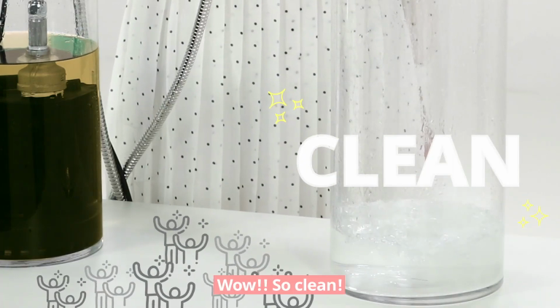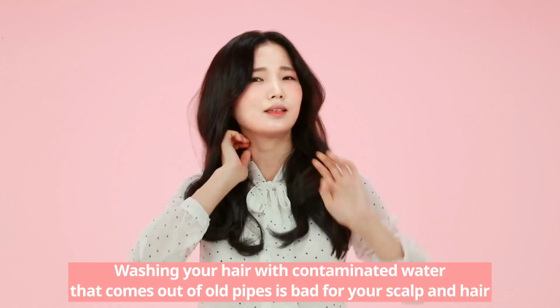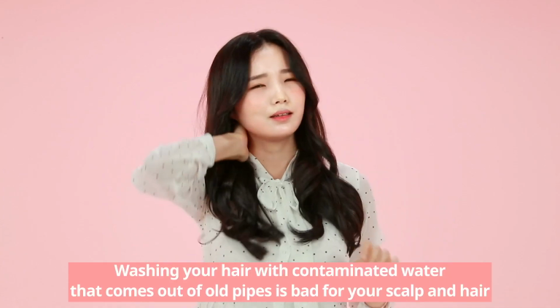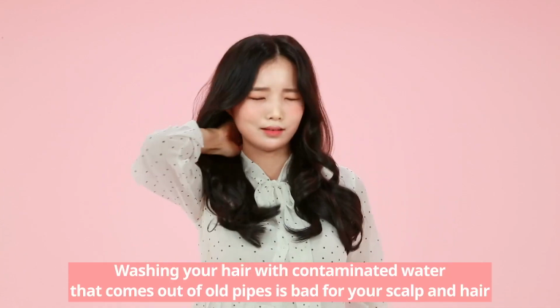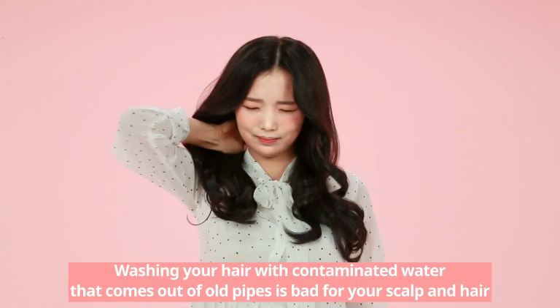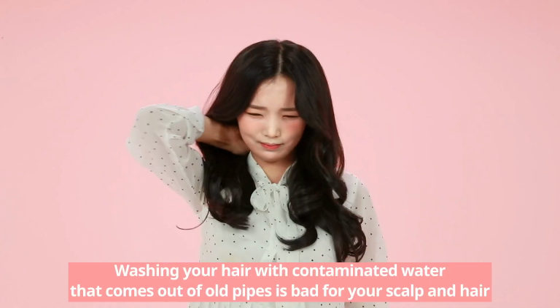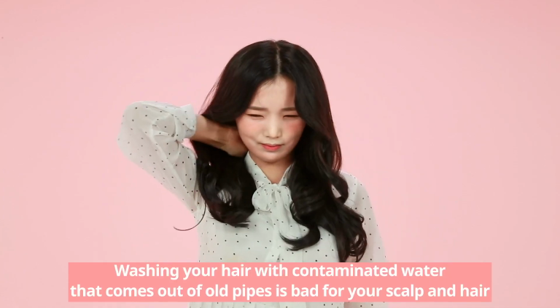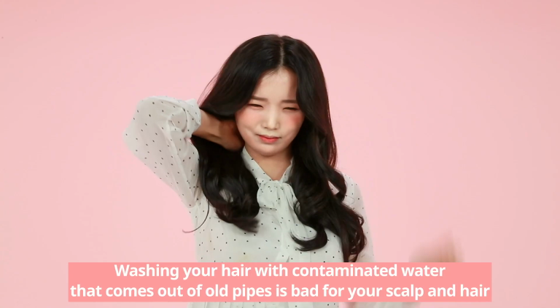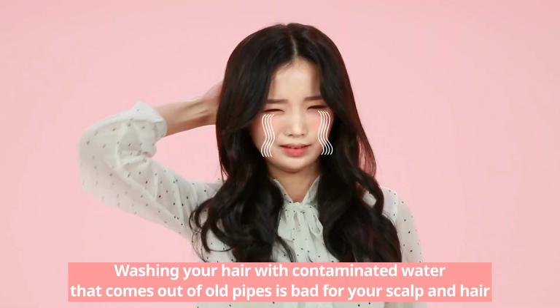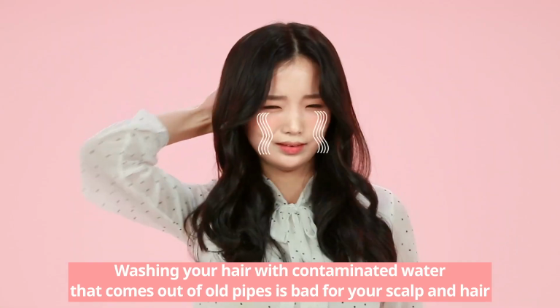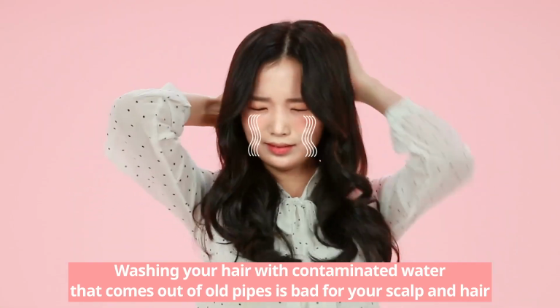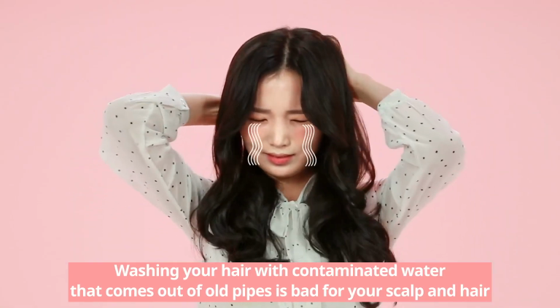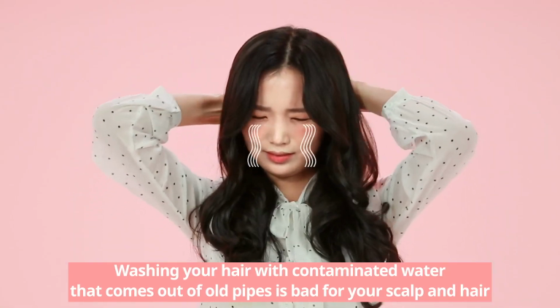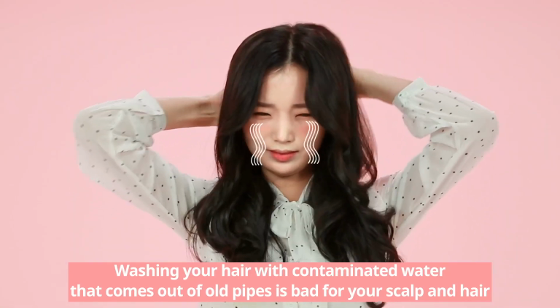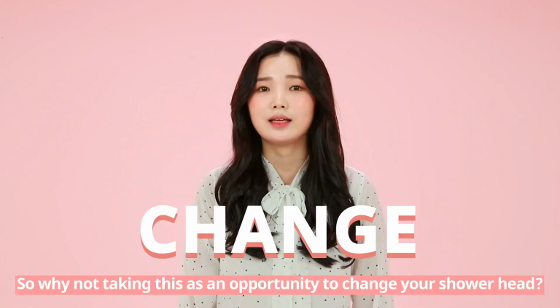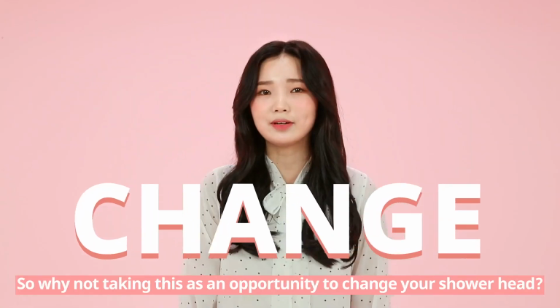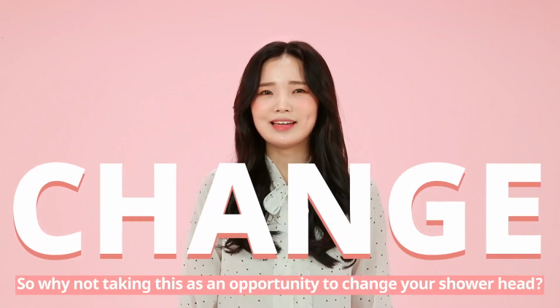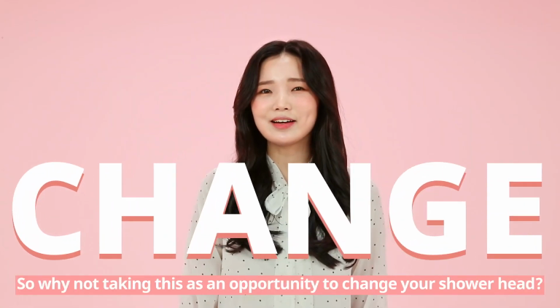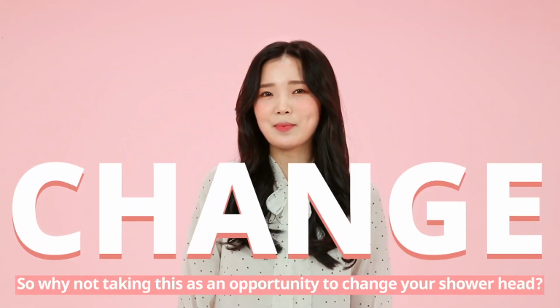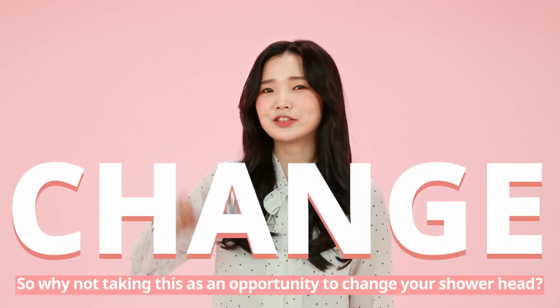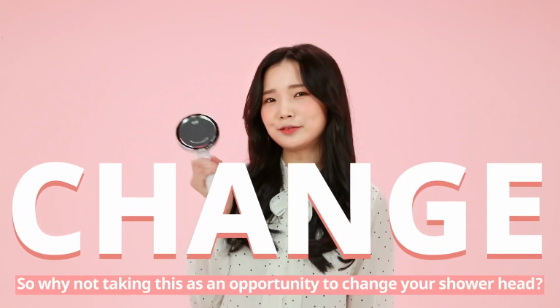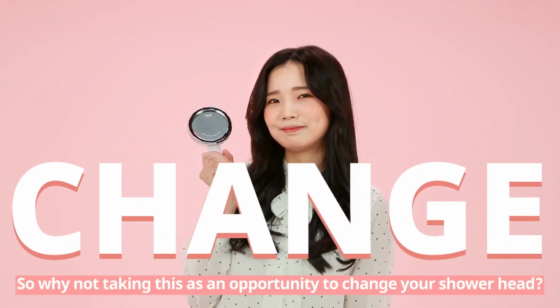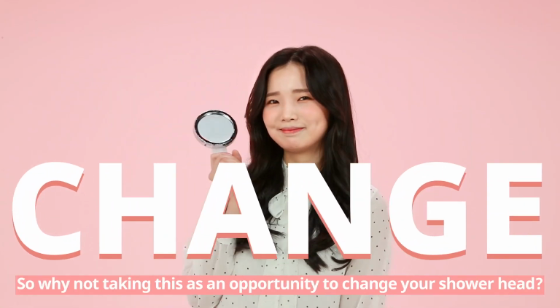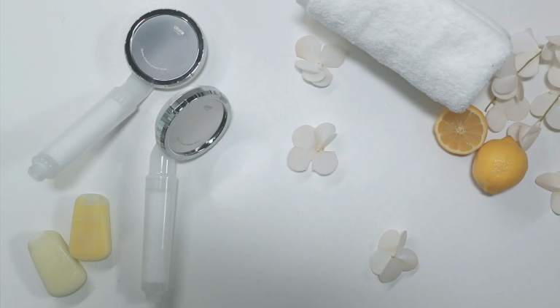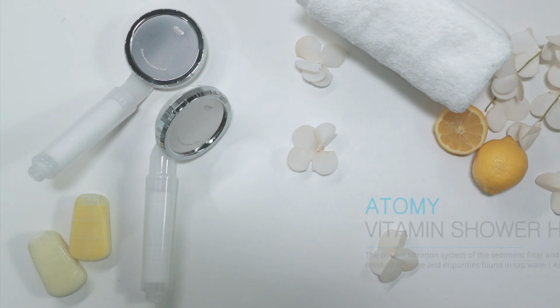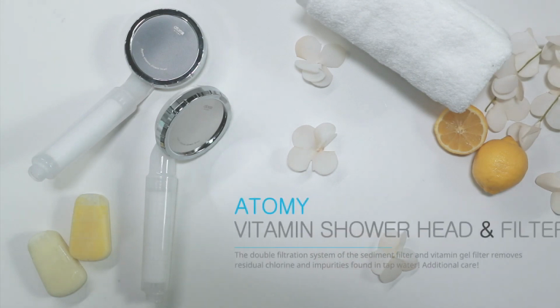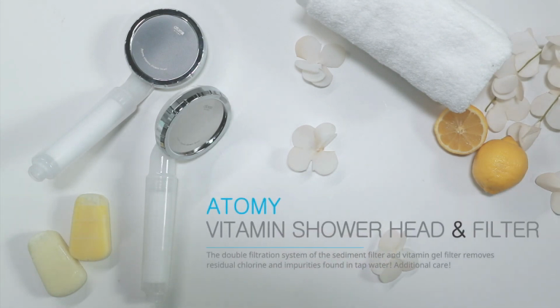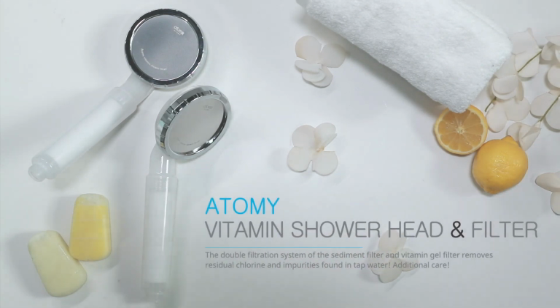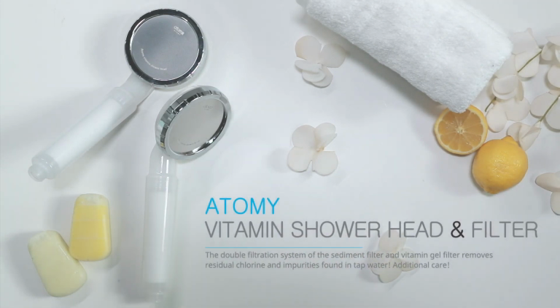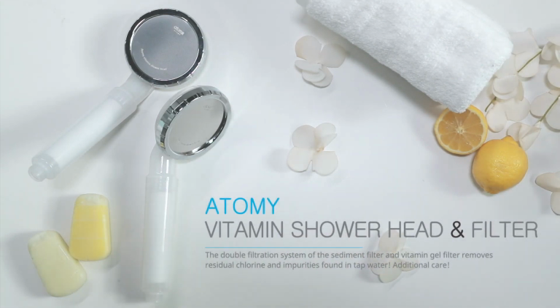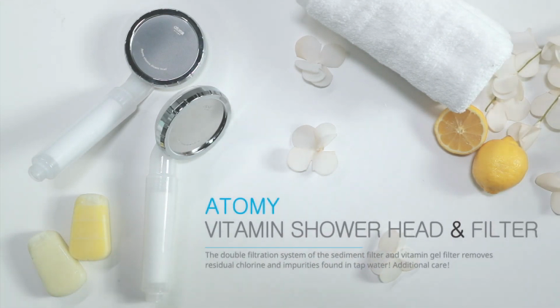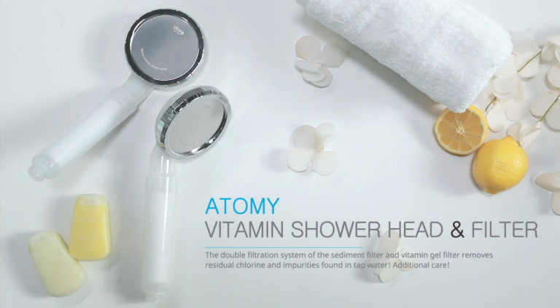Washing your hair with contaminated water from old pipes is bad for your scalp and hair. So why not take this opportunity to change your shower head? Atomy Vitamin Shower Head & Filter.